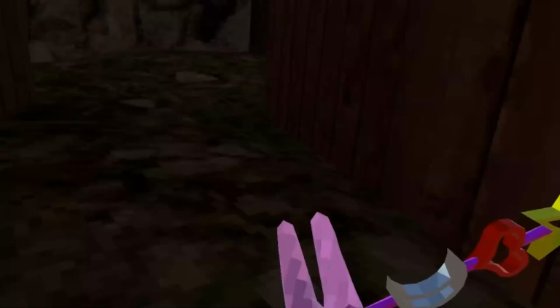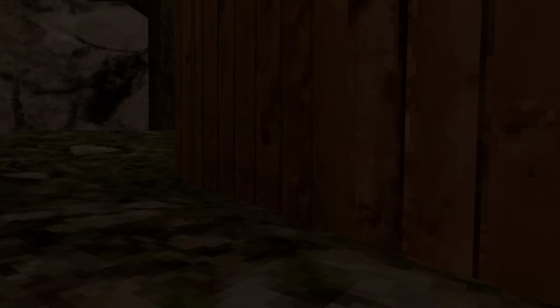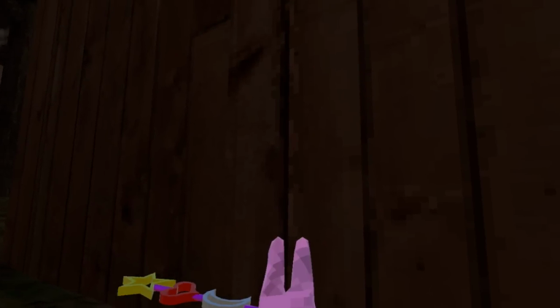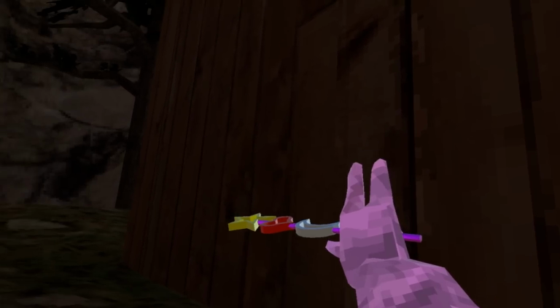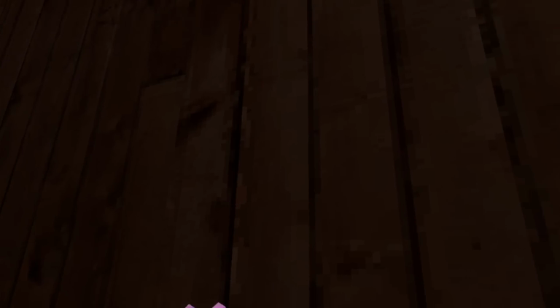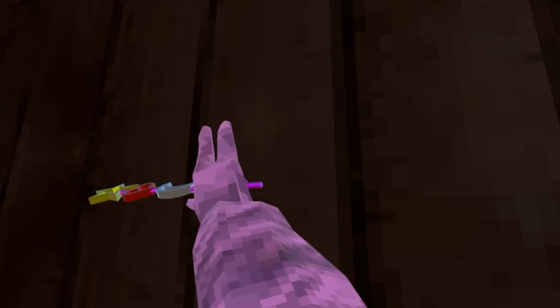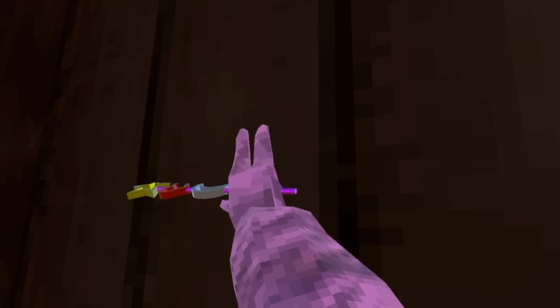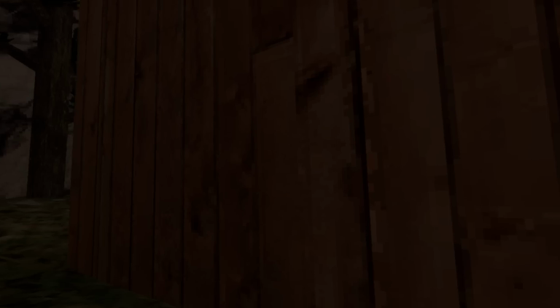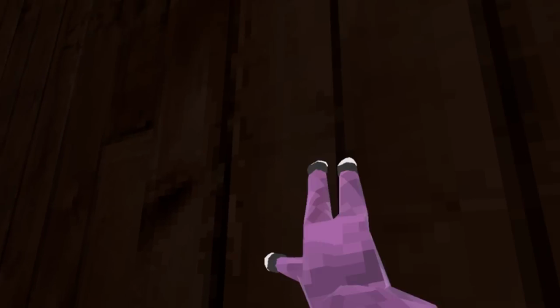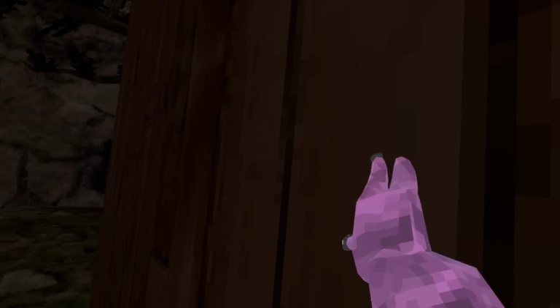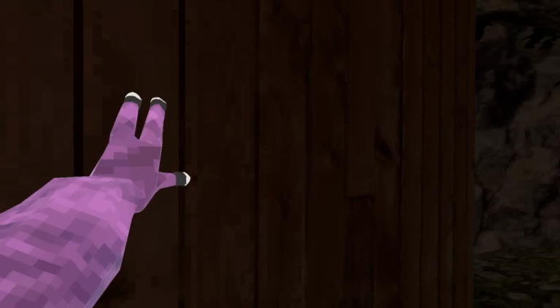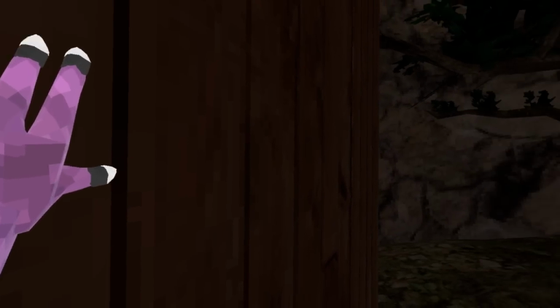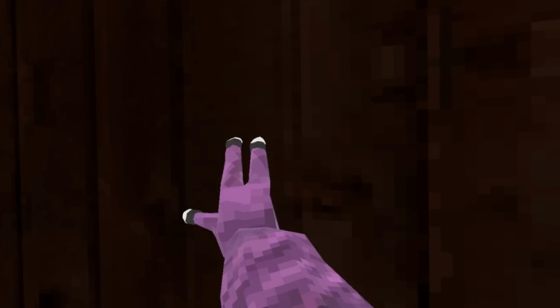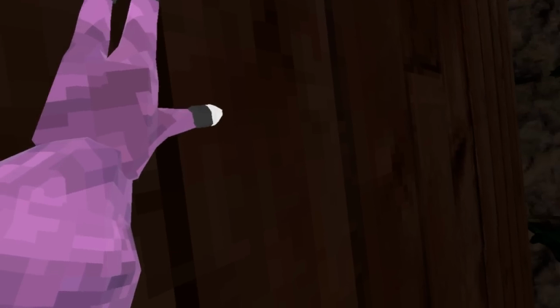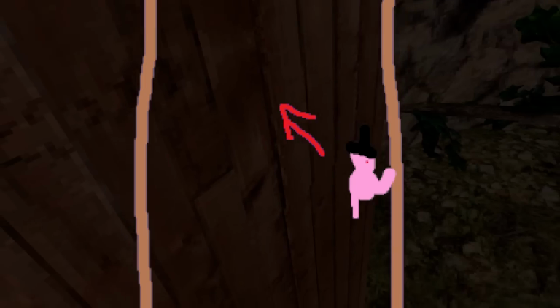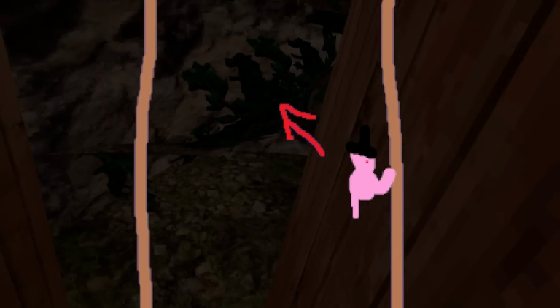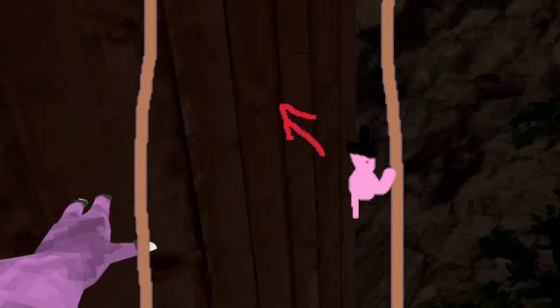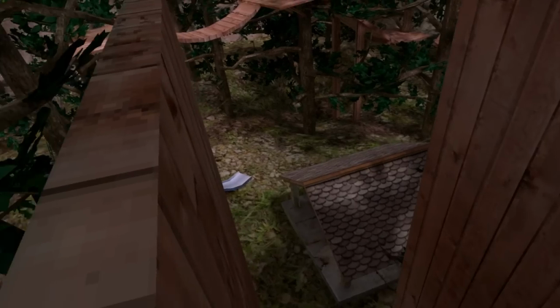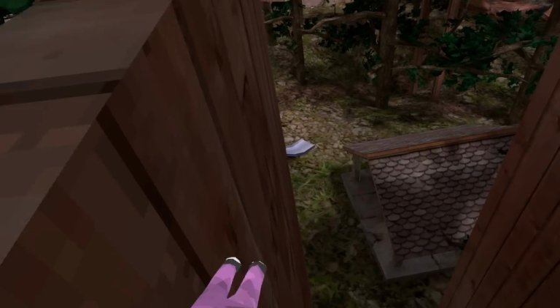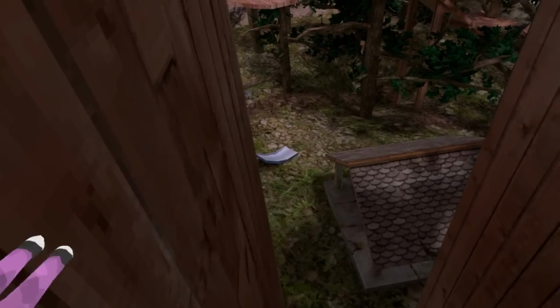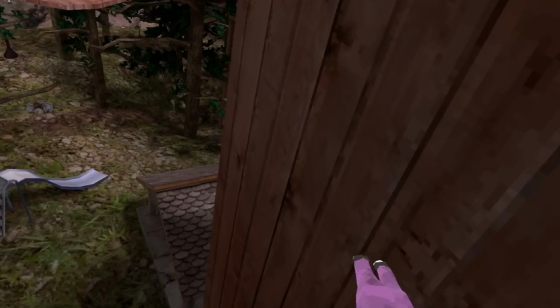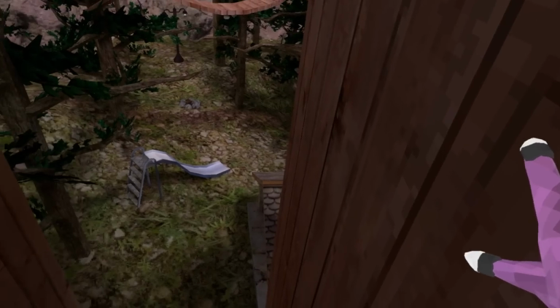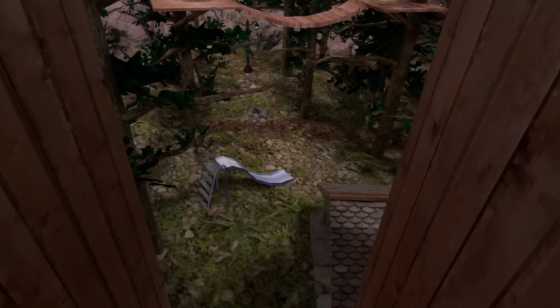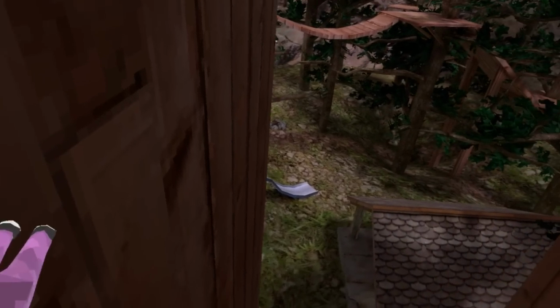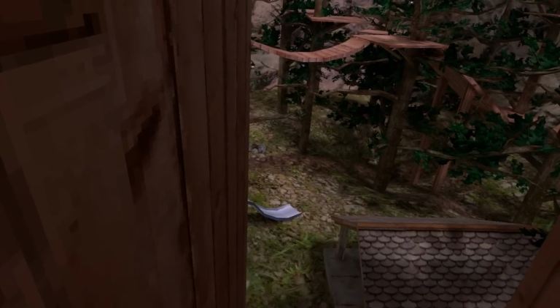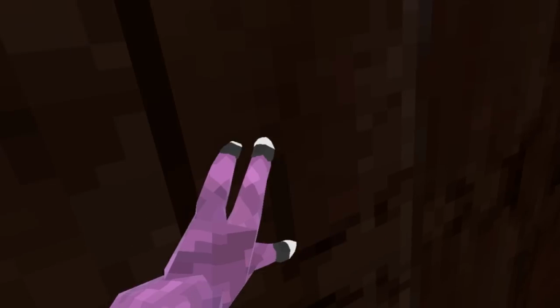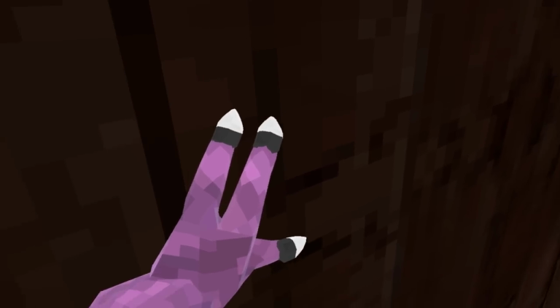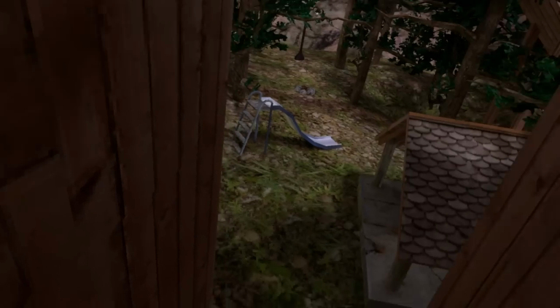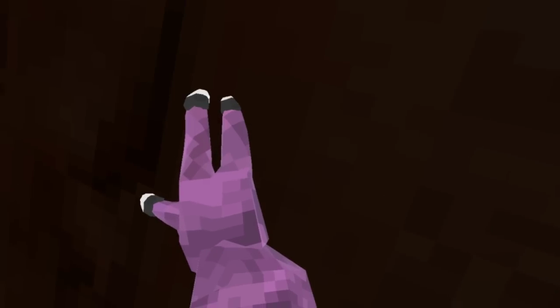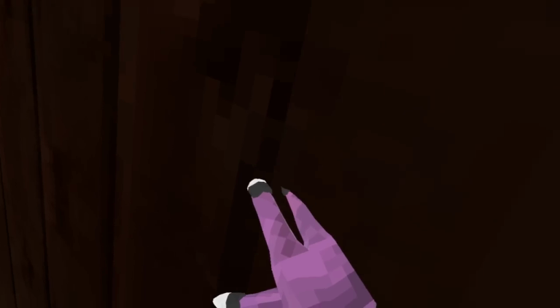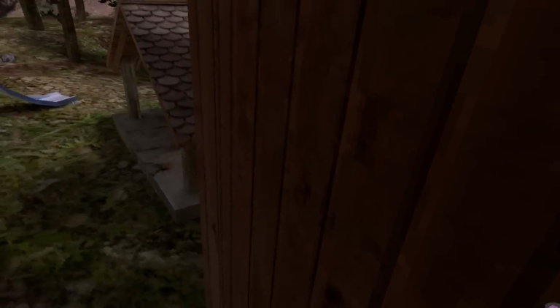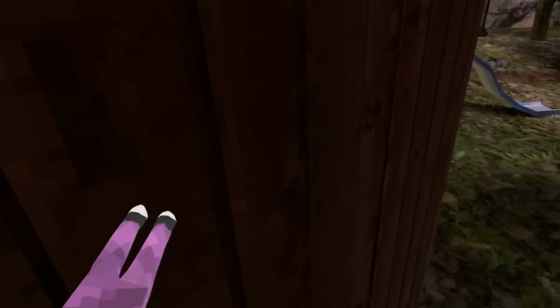Wall jumping is pretty simple. You wanna jump and put your hand on the wall, and then once it's there, you're gonna wanna push off in the opposite direction. Make sure you're pushing off at an angle so you go up. Your hand sticks to the wall for a second, so as long as you're pushing away from it, you can stick to it. This is gonna be super important in the future when we do wall climbing.